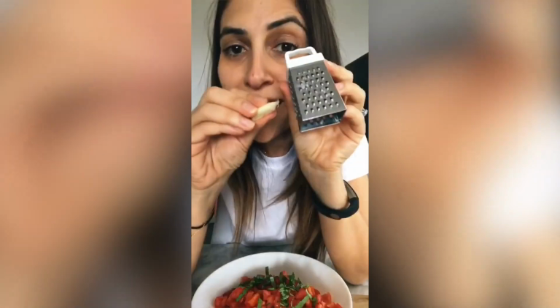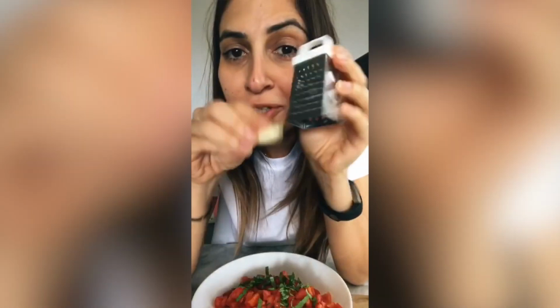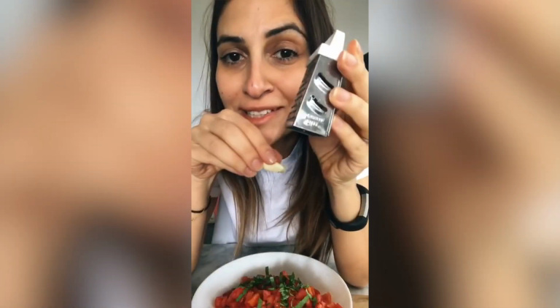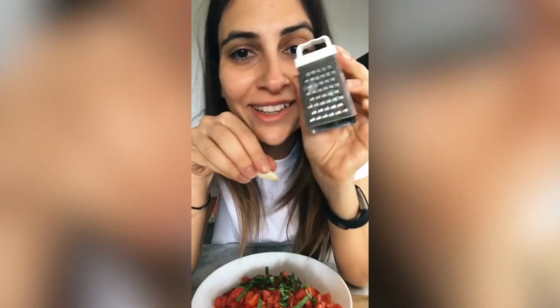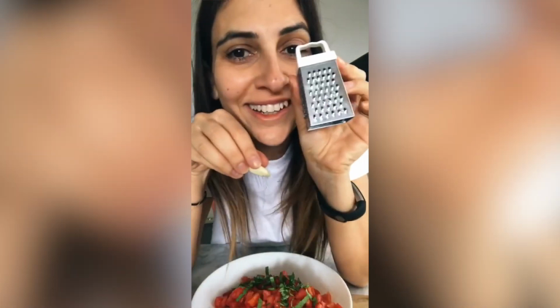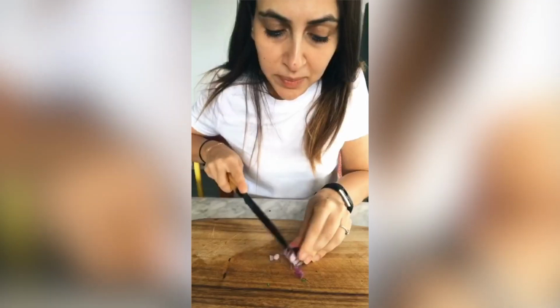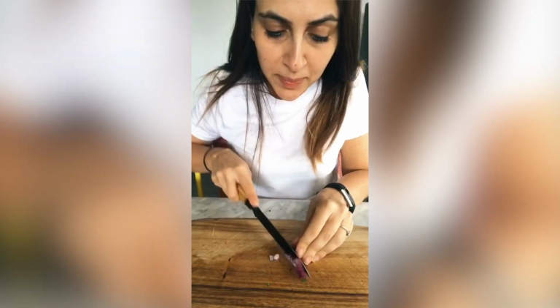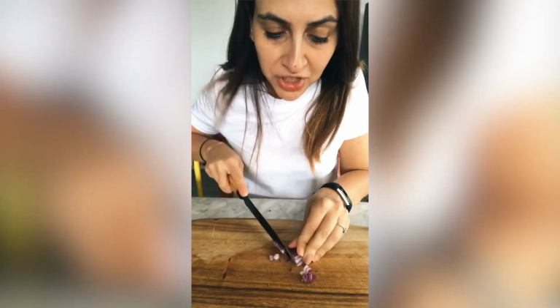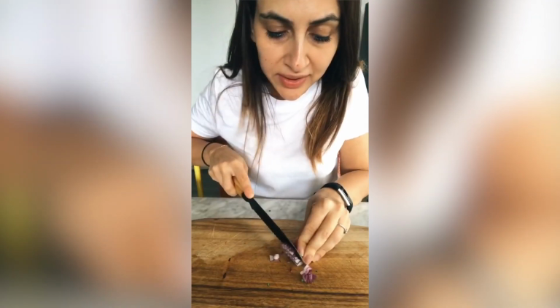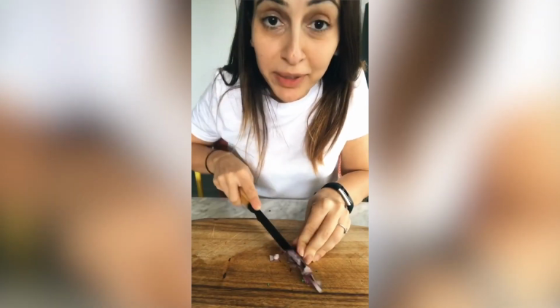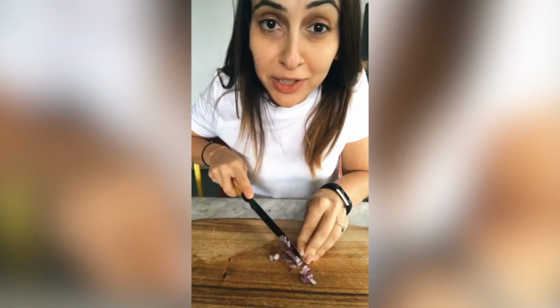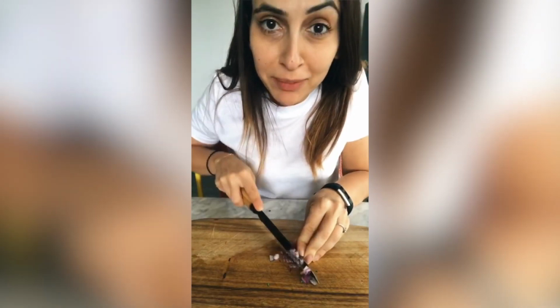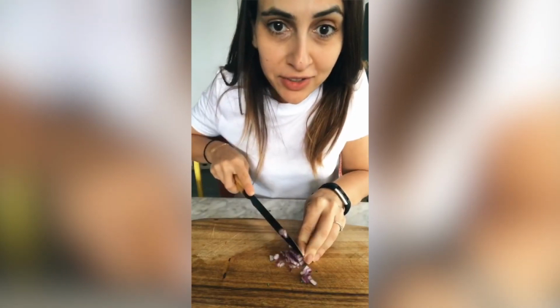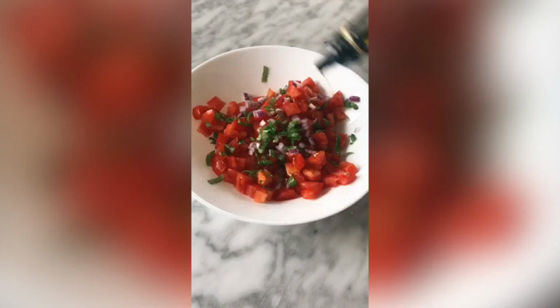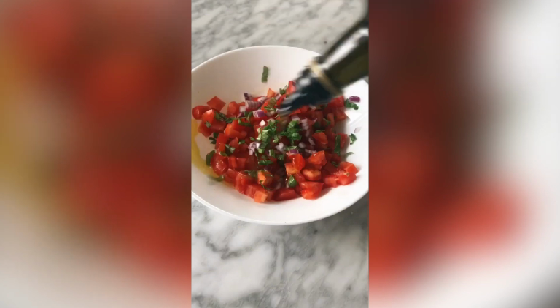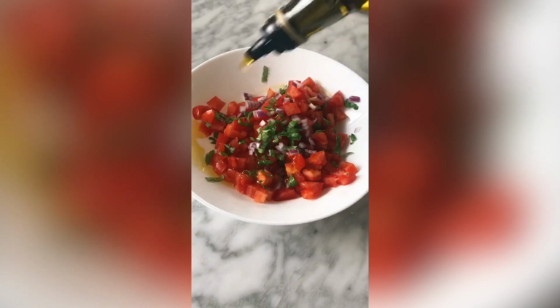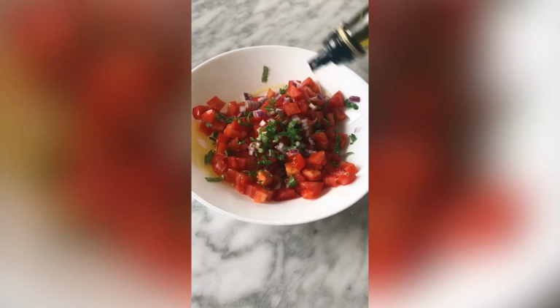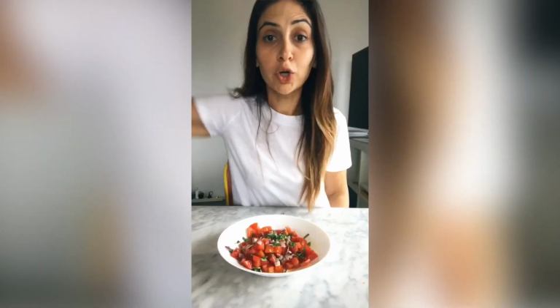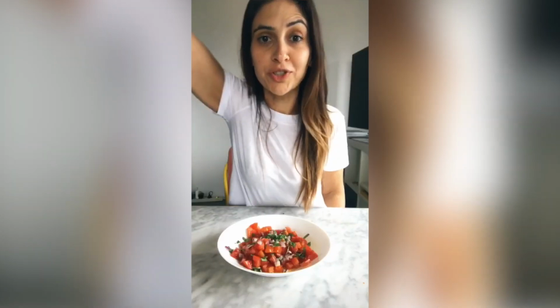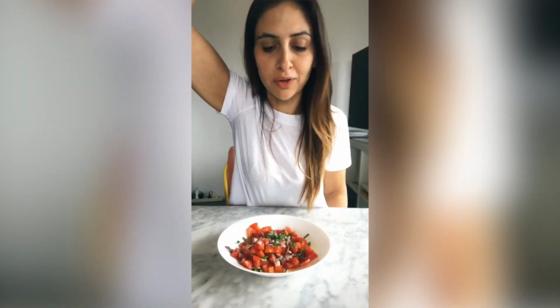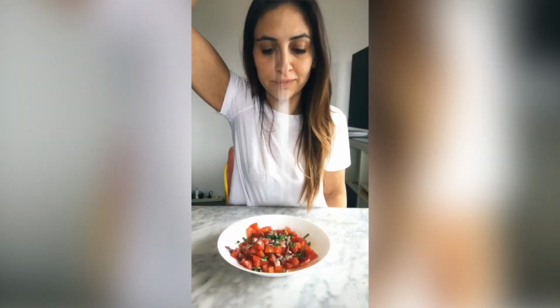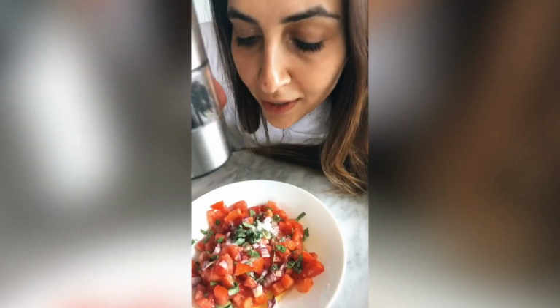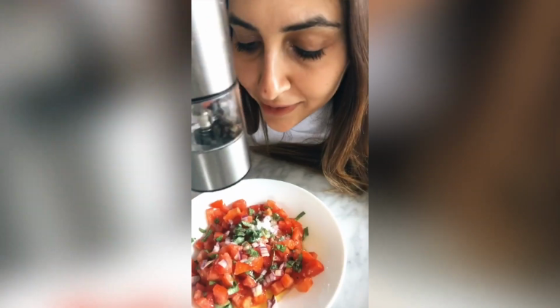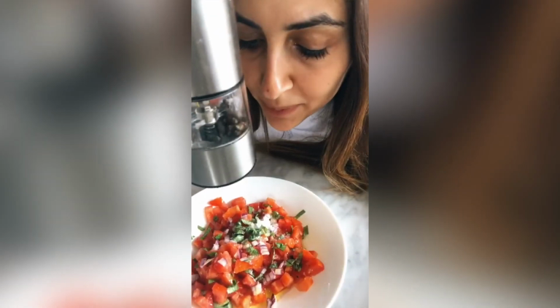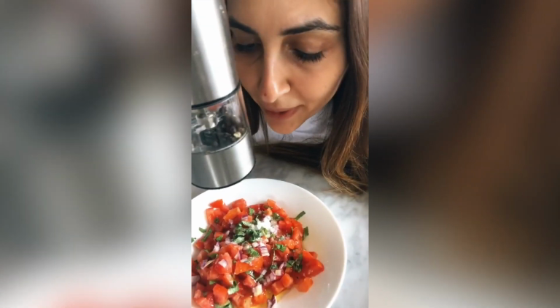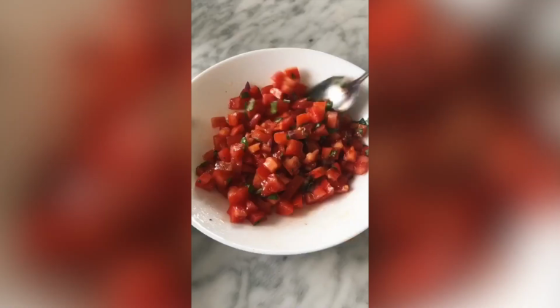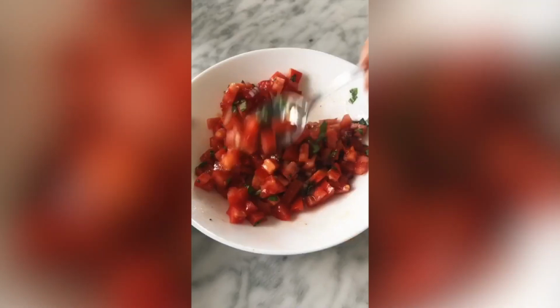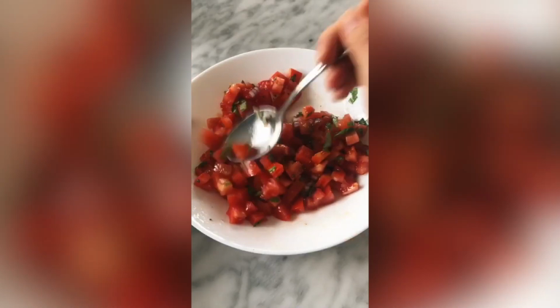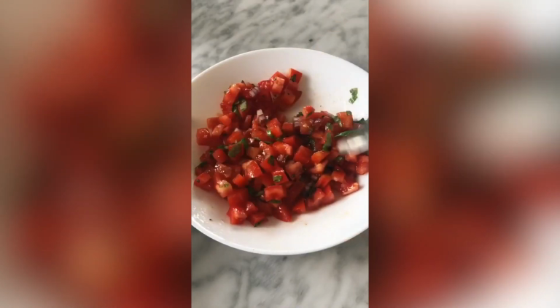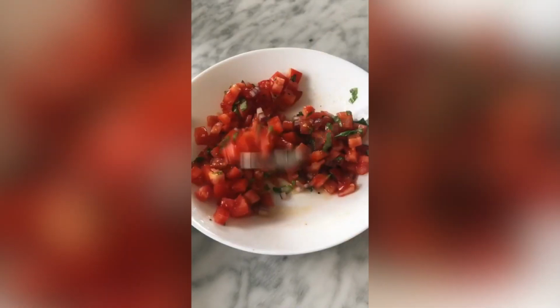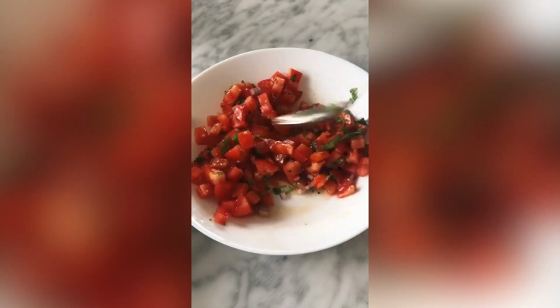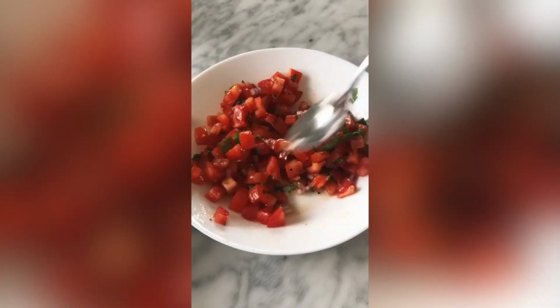How cute is this little thing? A little bit of Spanish onion, but you really don't need much. I'm going to add in some olive oil, a good bit of salt, a little bit of pepper. Give it a quick mix together and leave it to the side.